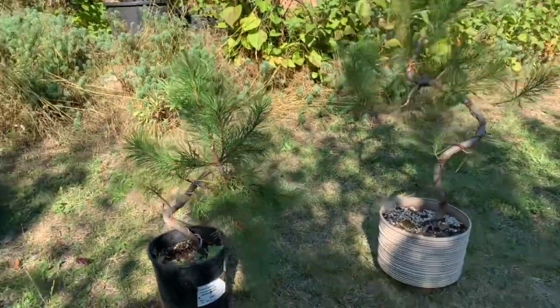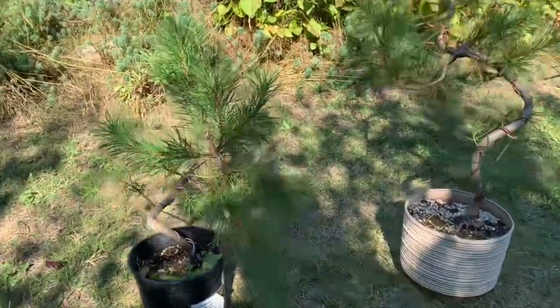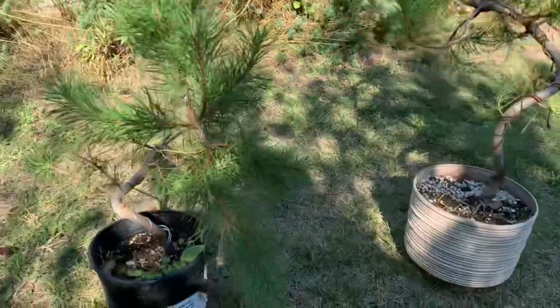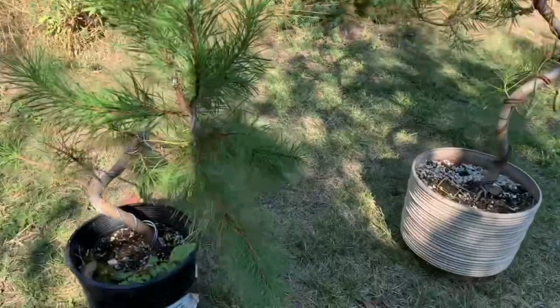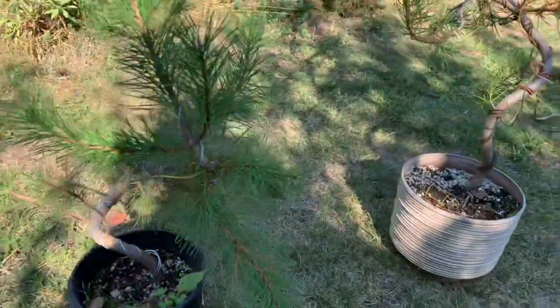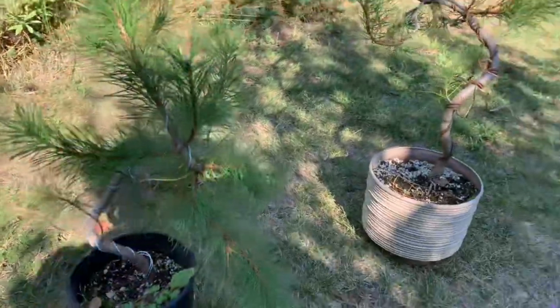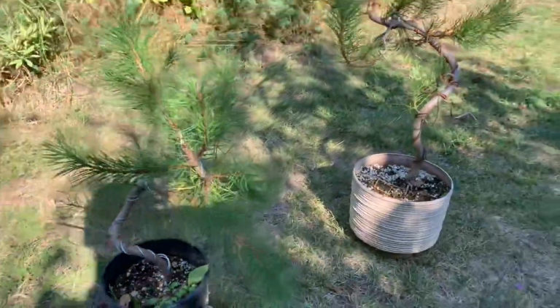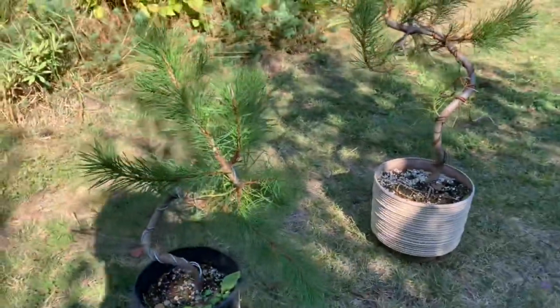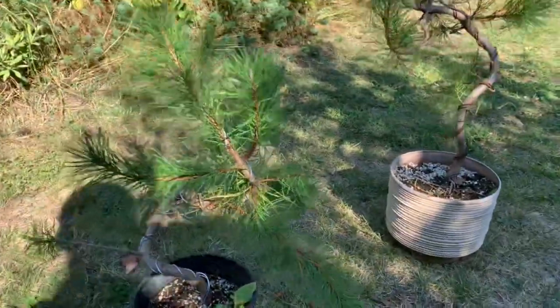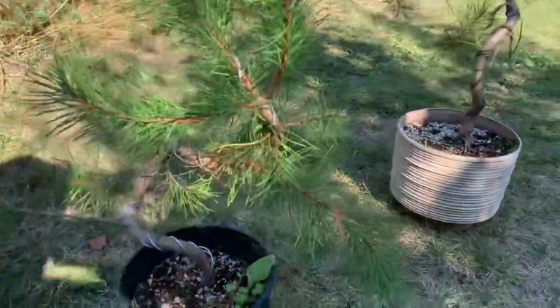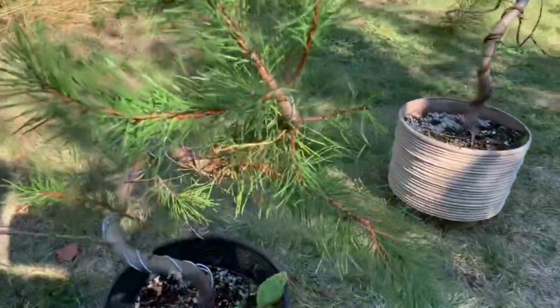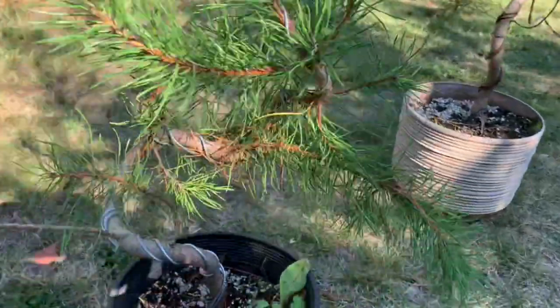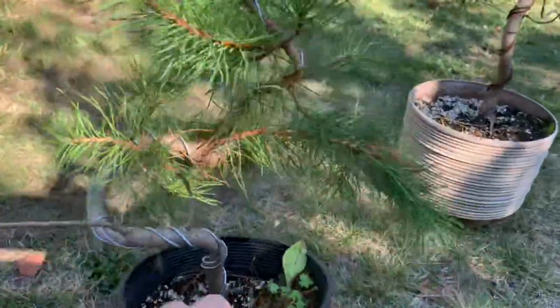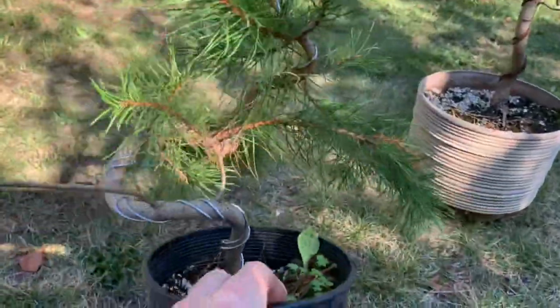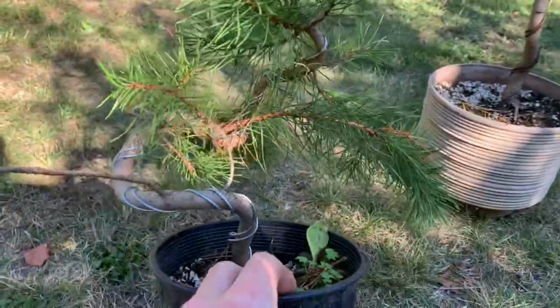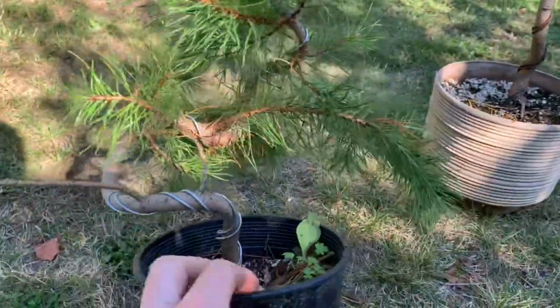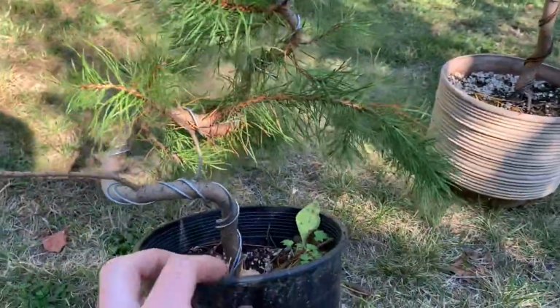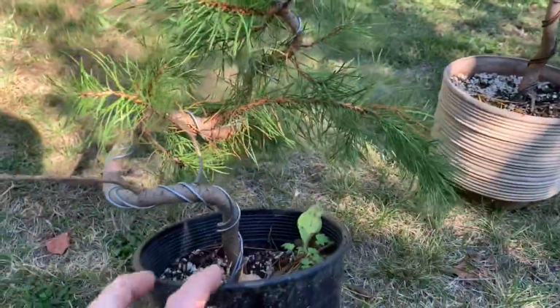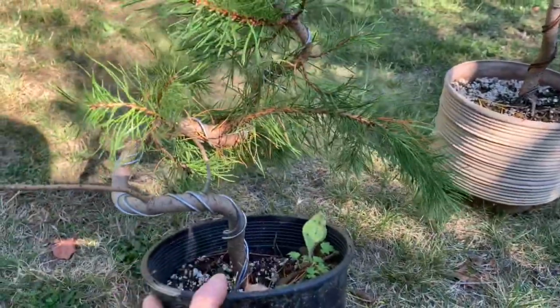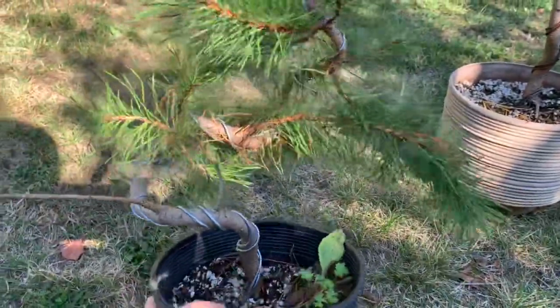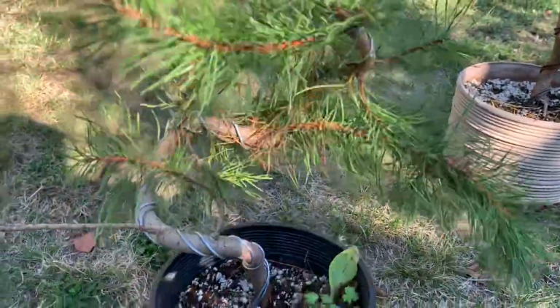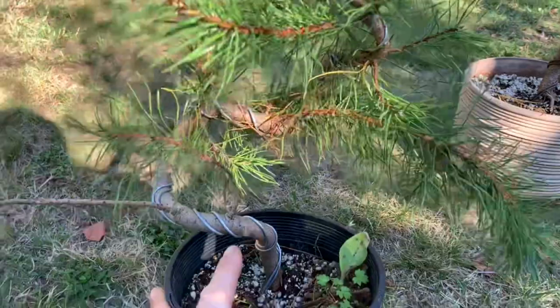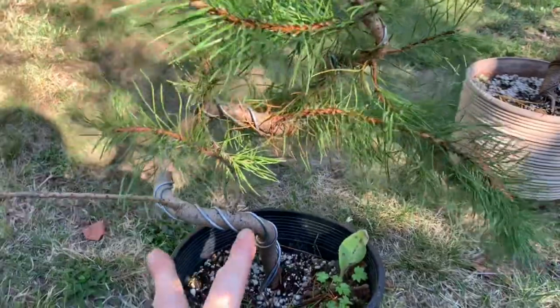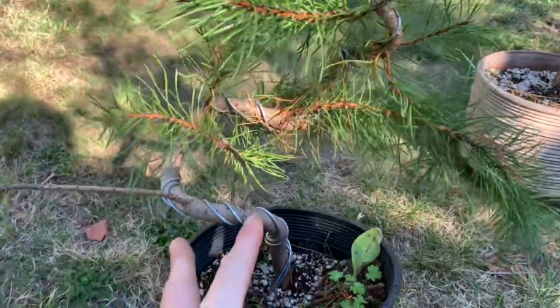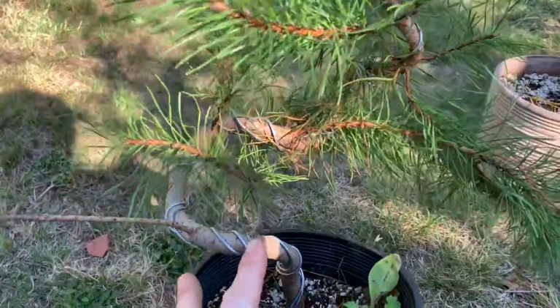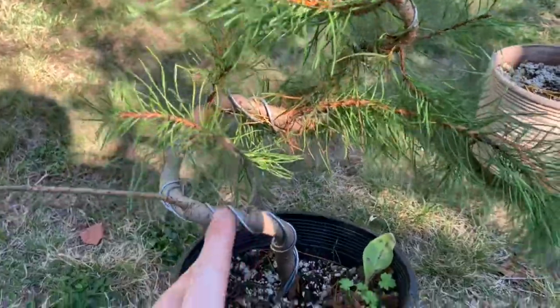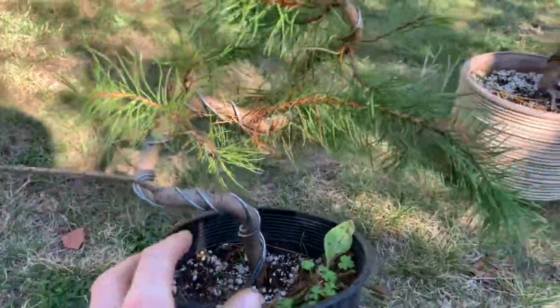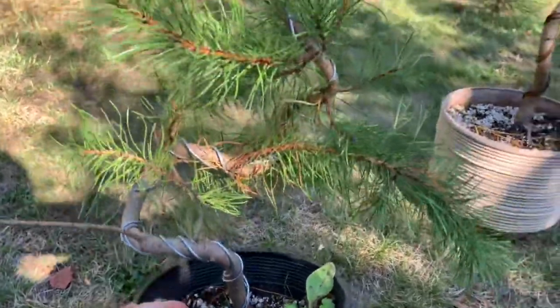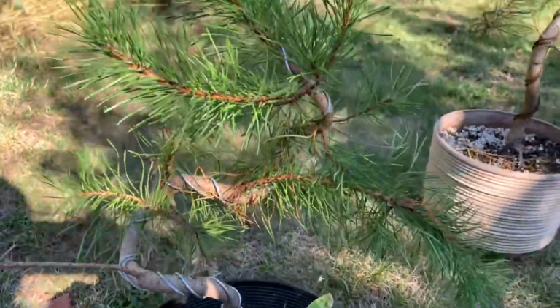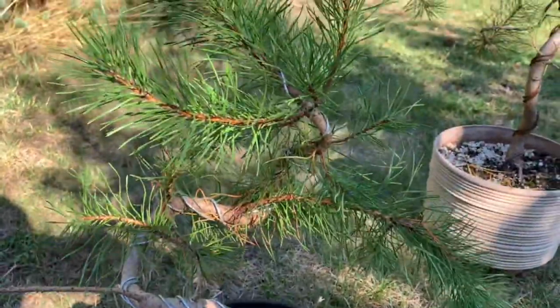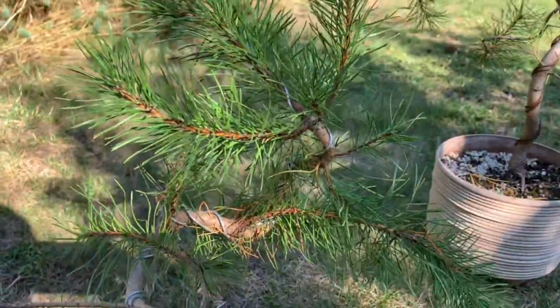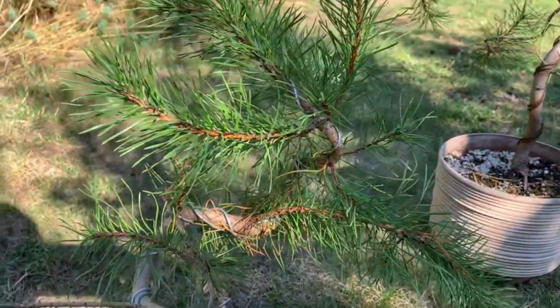A couple of pines have twisted. This is actually stainless steel wire — it just holds so strong.